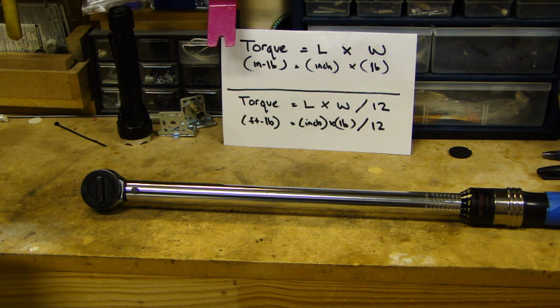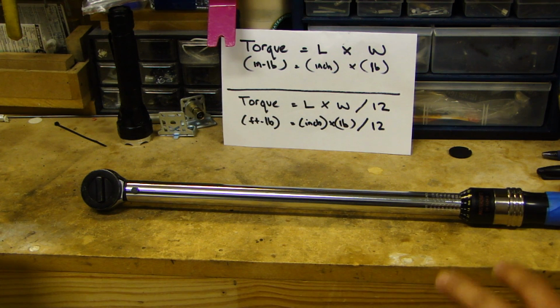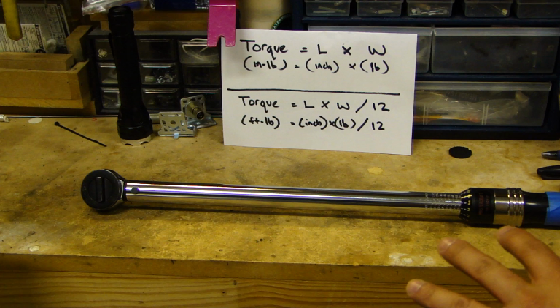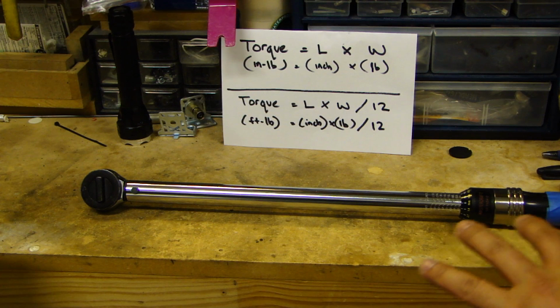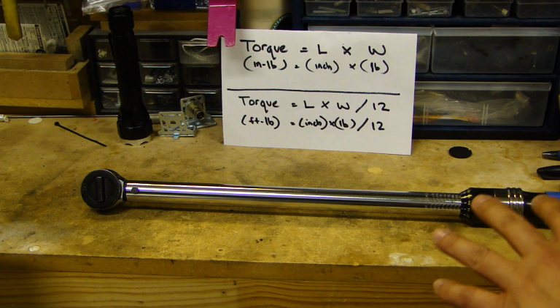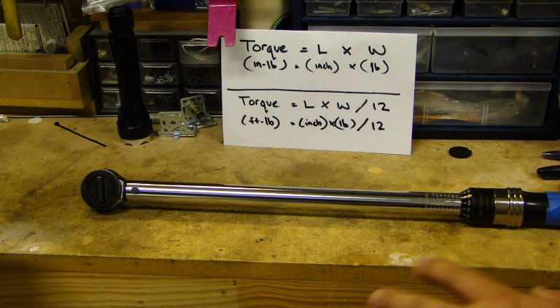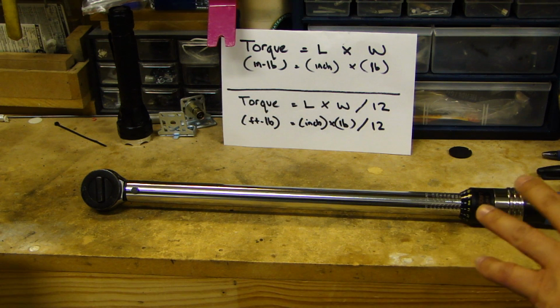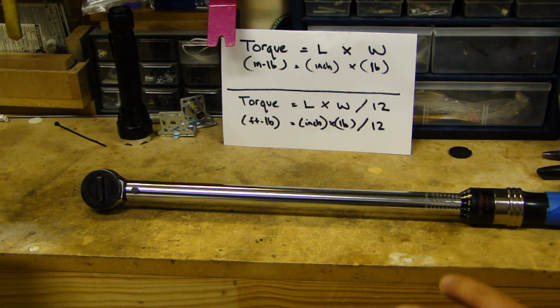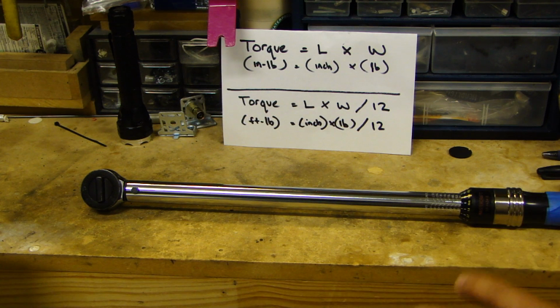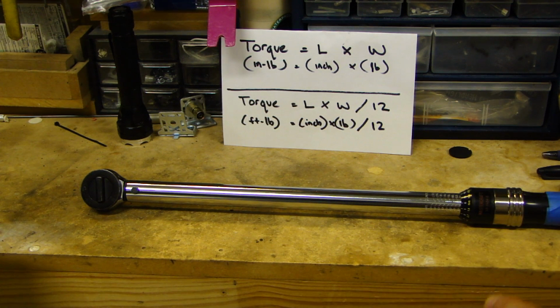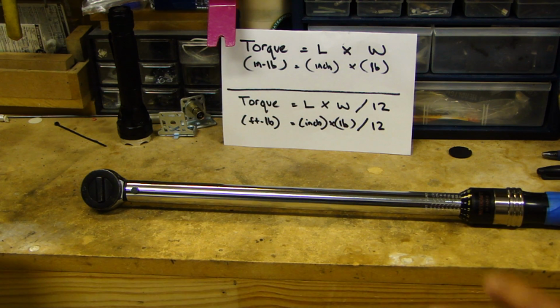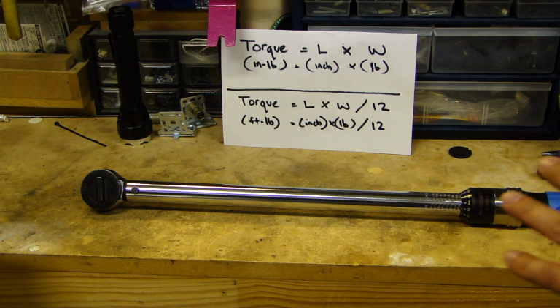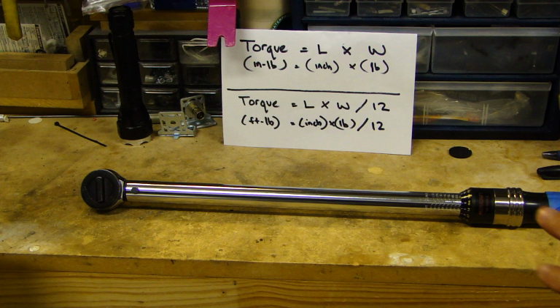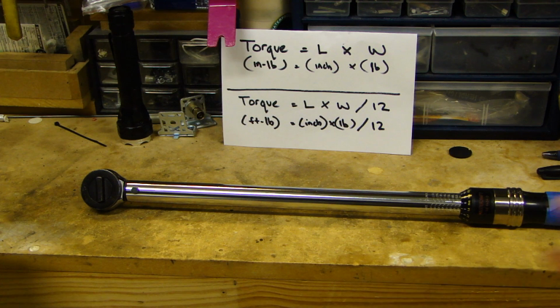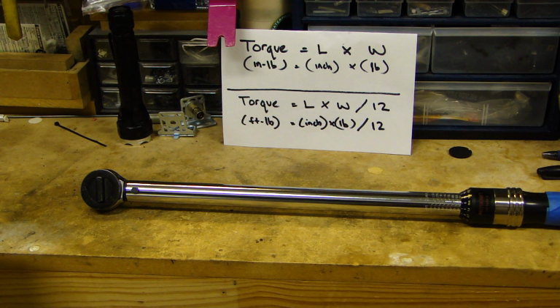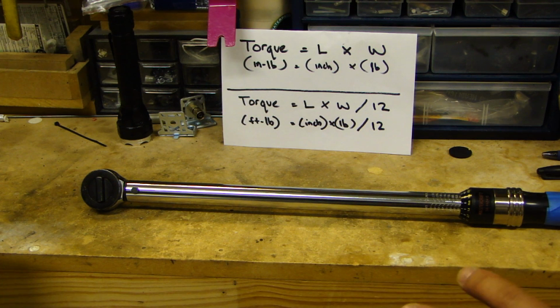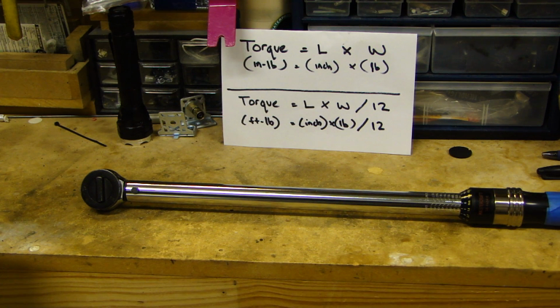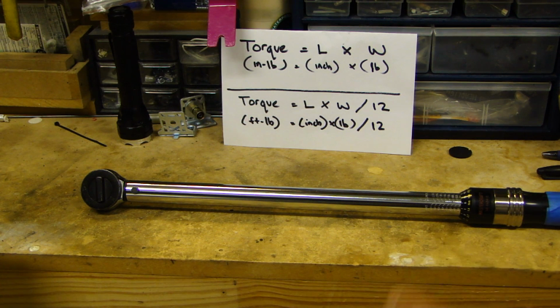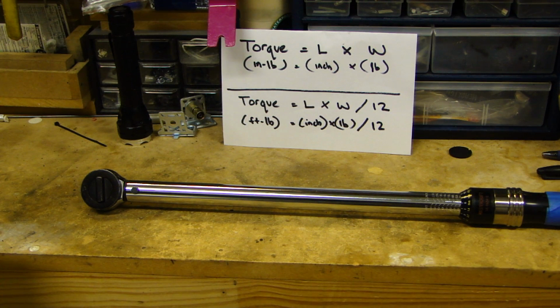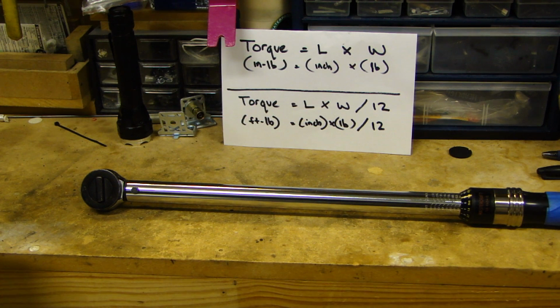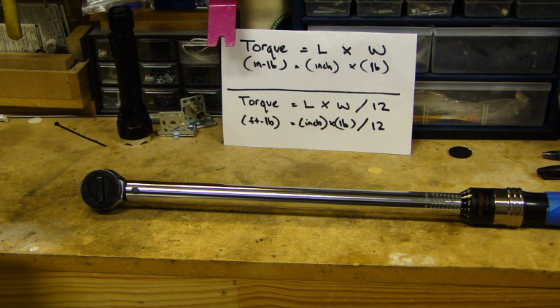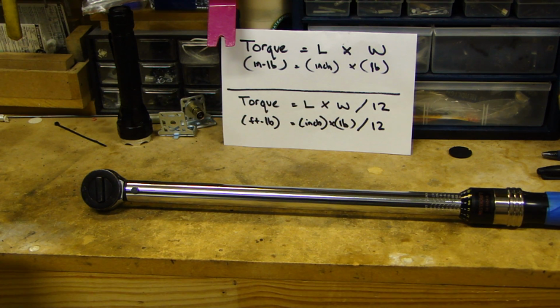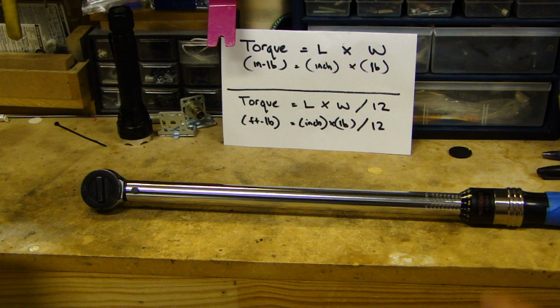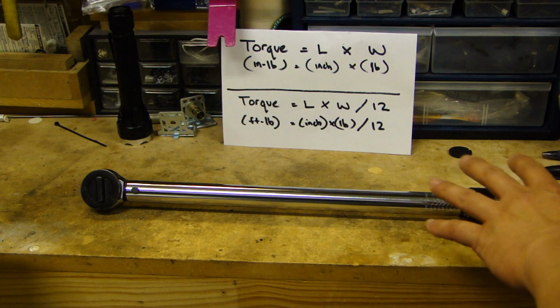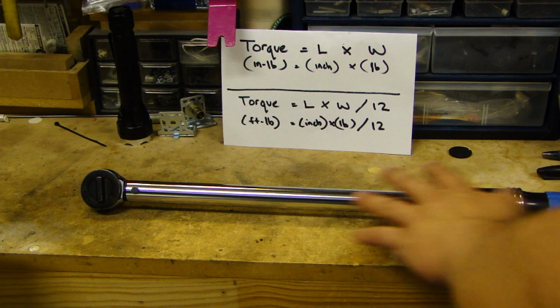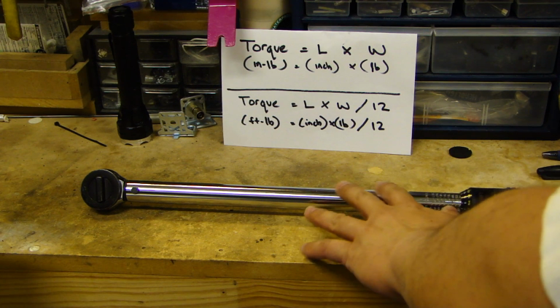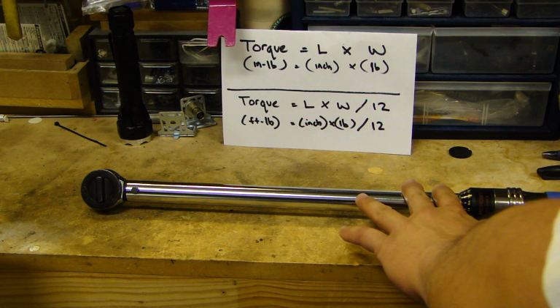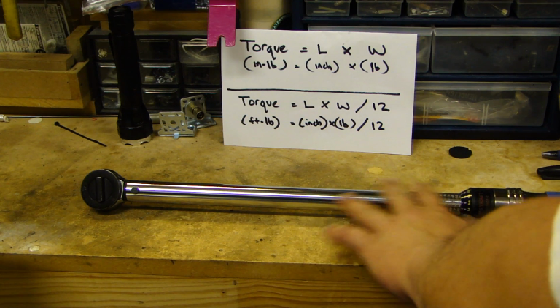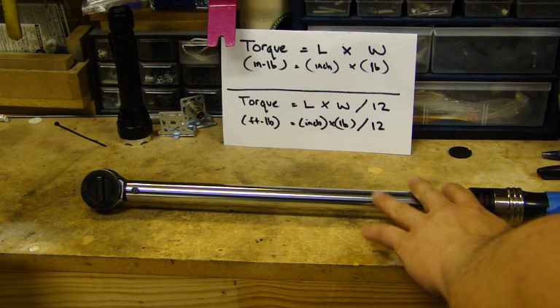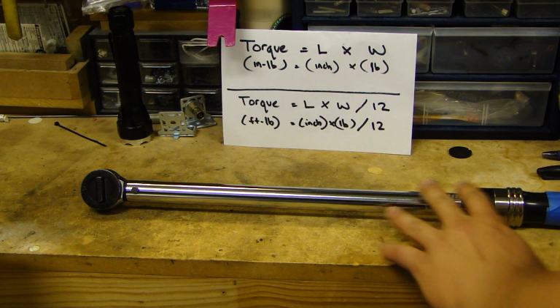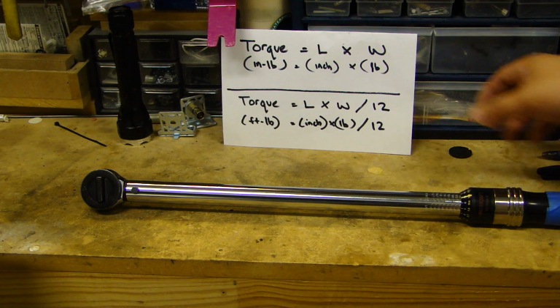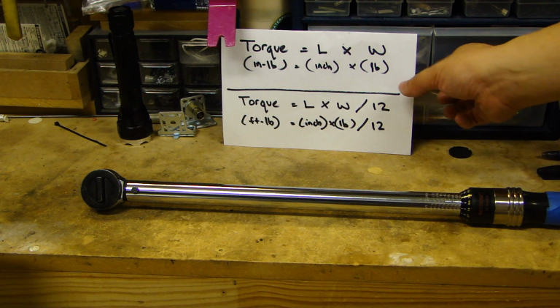But if you have dropped it or done something you're not supposed to do, then the calibration might be off. To verify that, you need to figure out the accuracy of your torque wrench by doing some calculation.